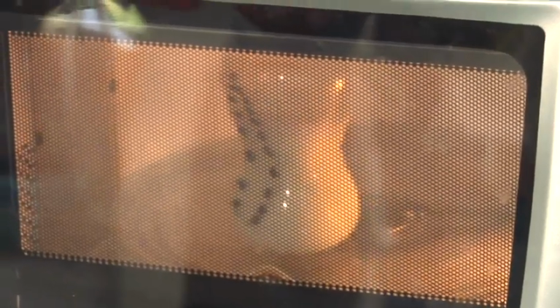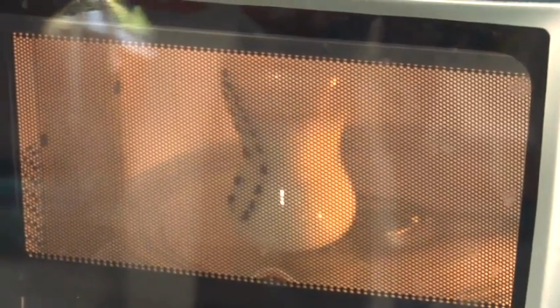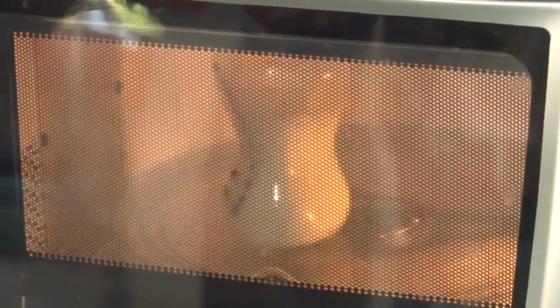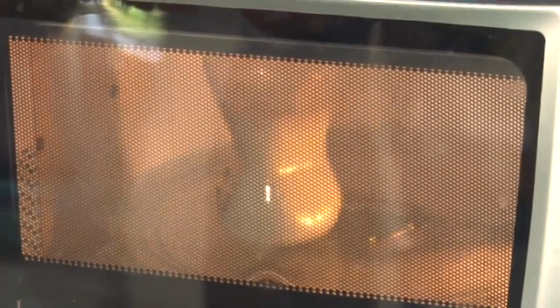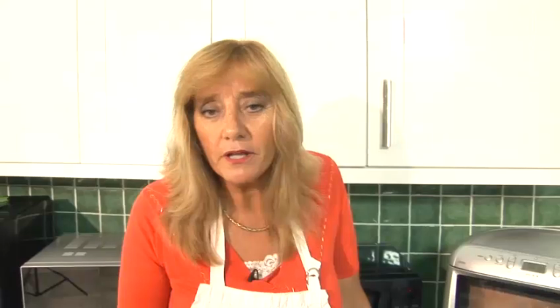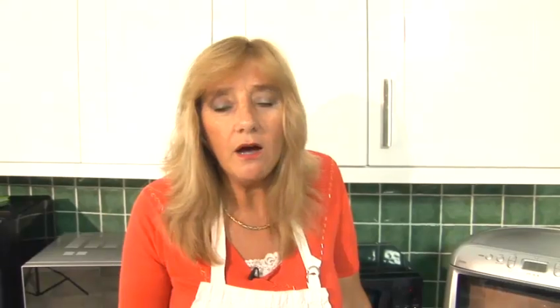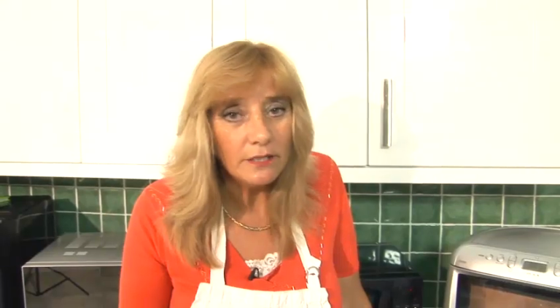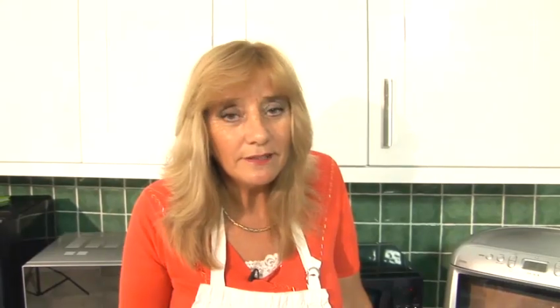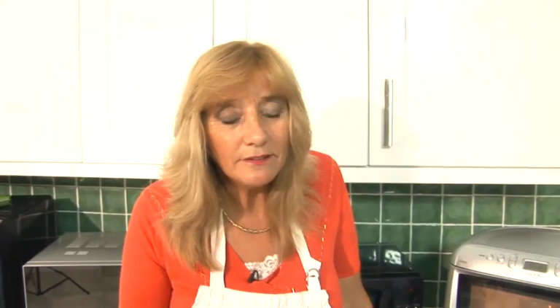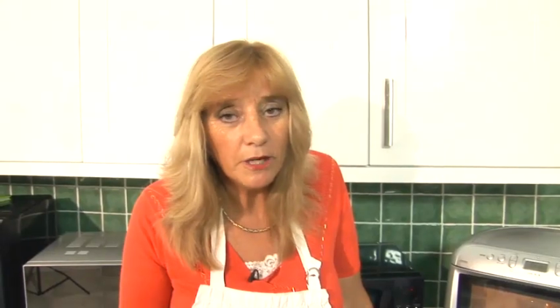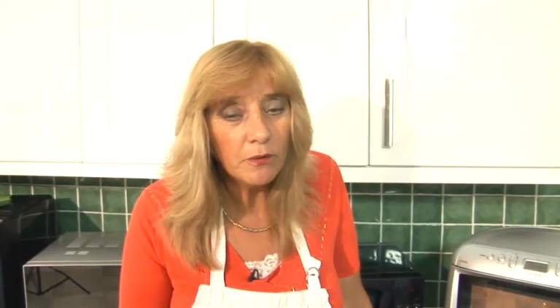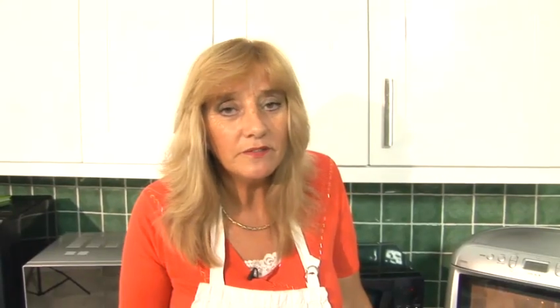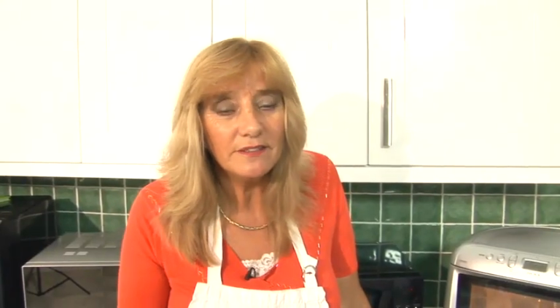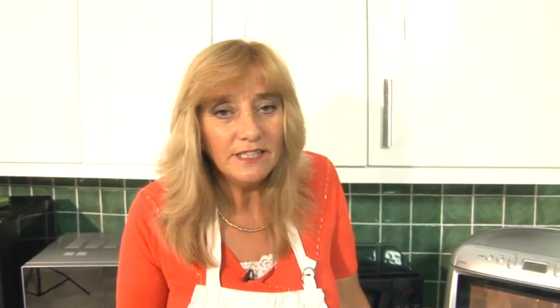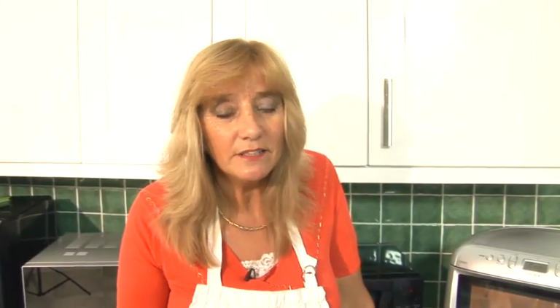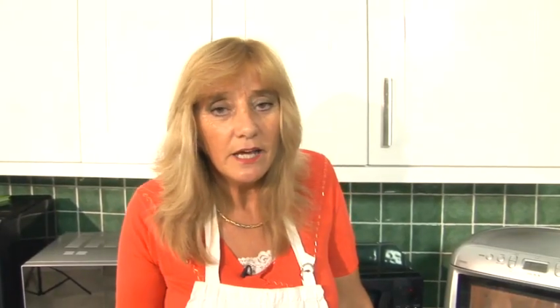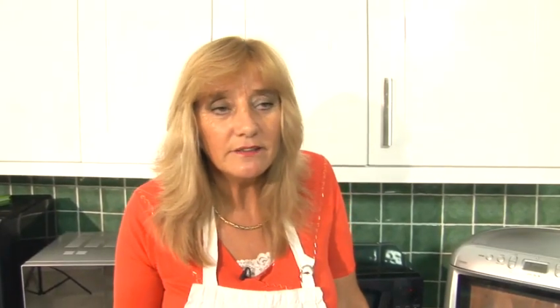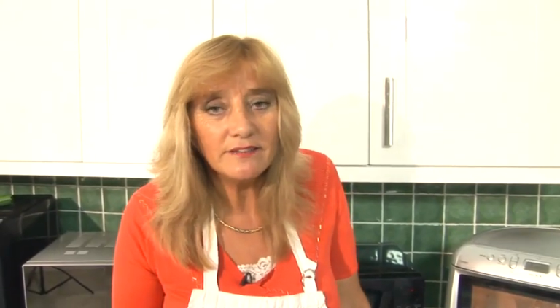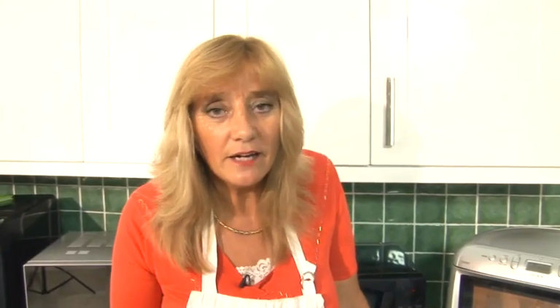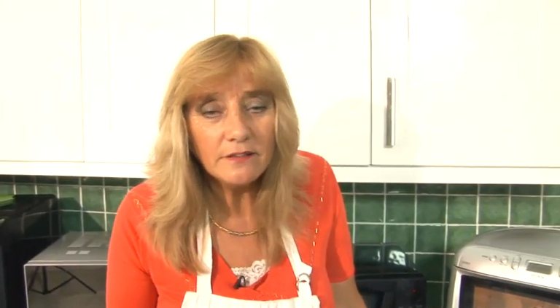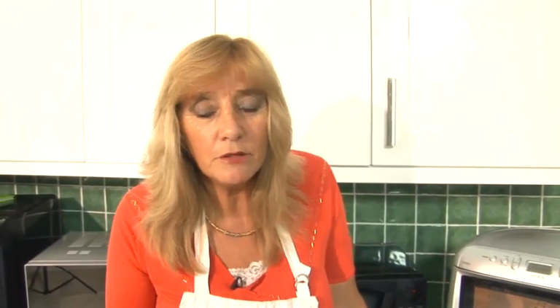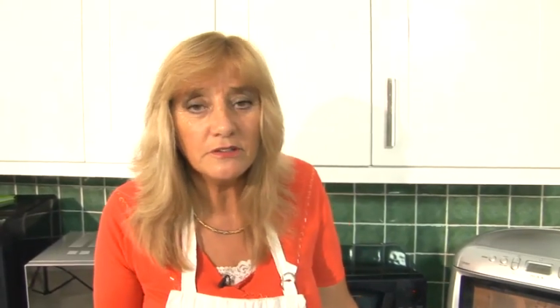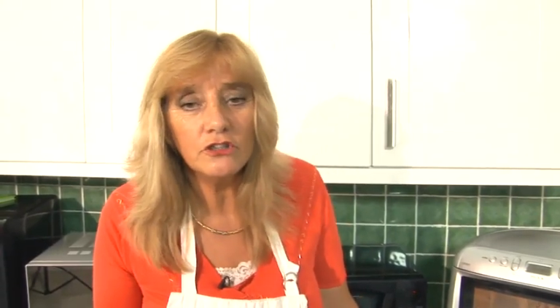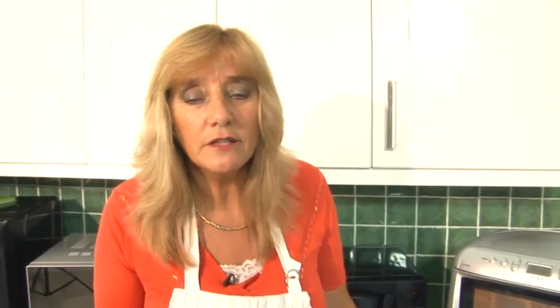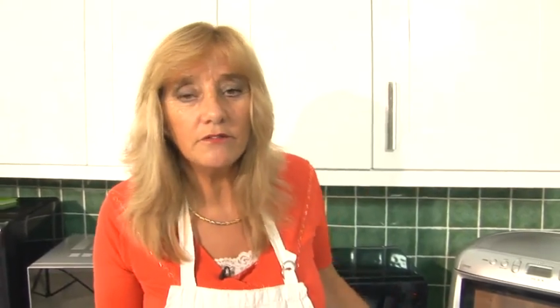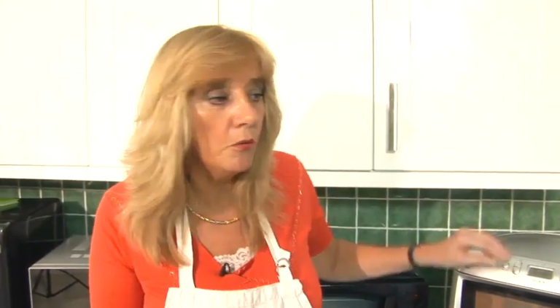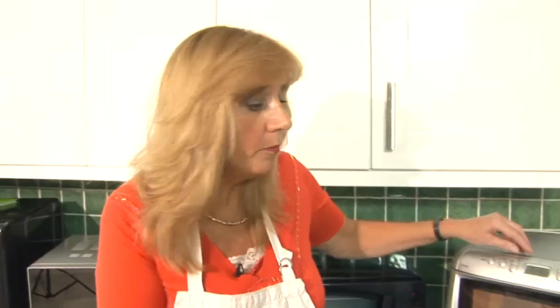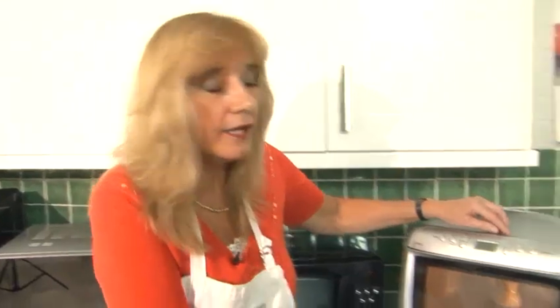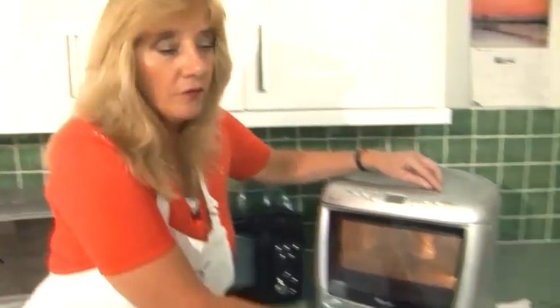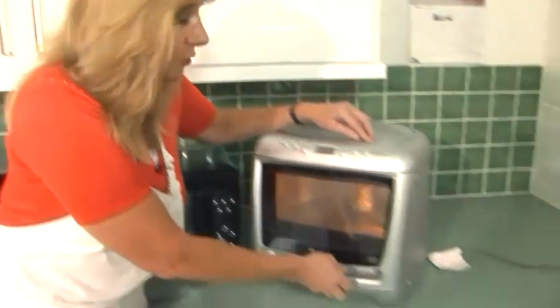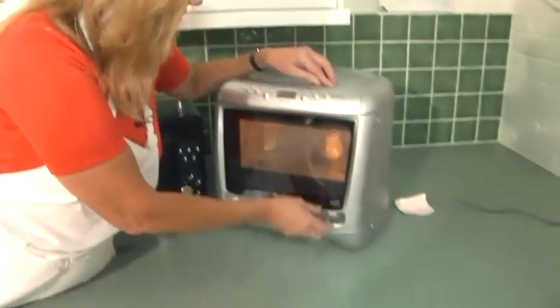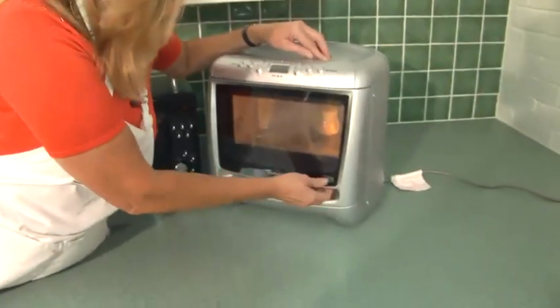Often people think, oh, it's heated in a microwave, doesn't need it. It's exactly the same procedure as if you were warming it on the top of the stove.